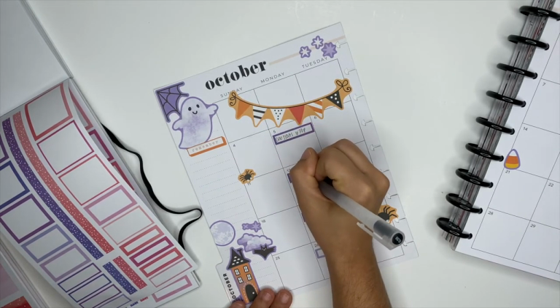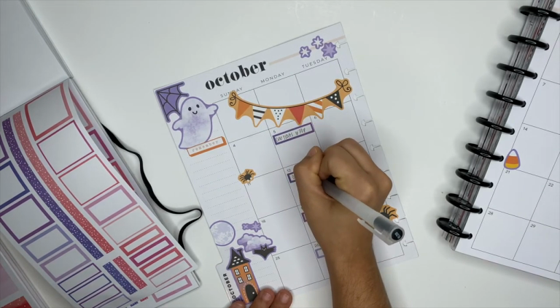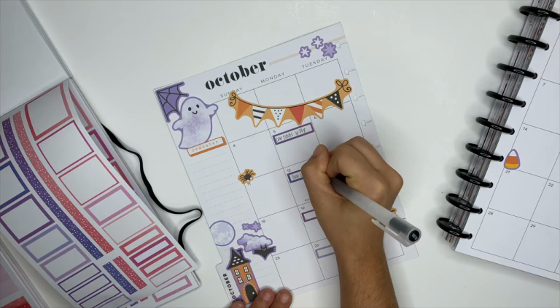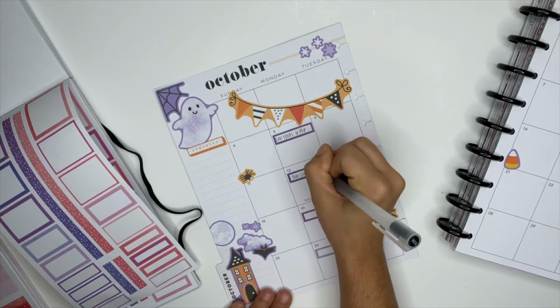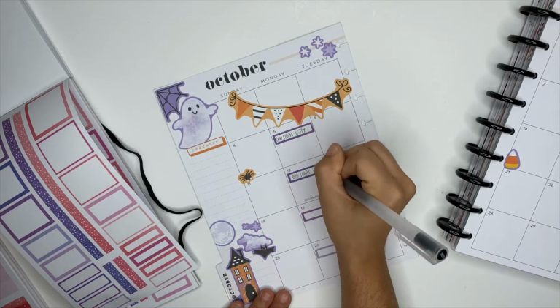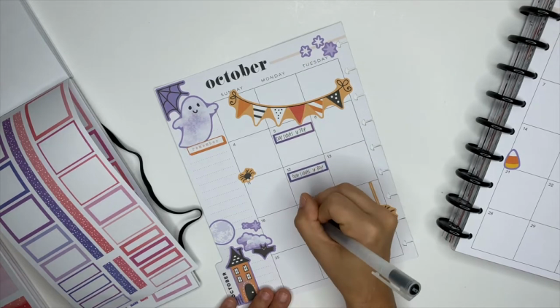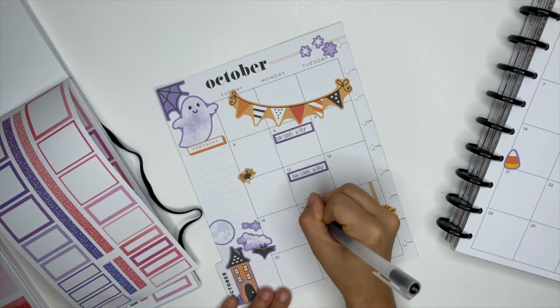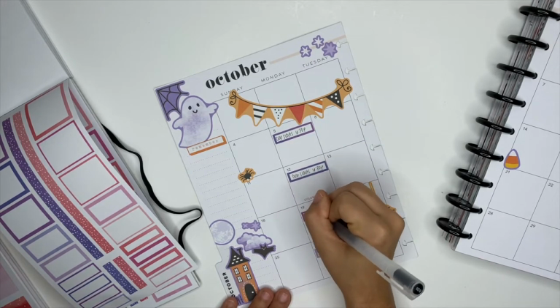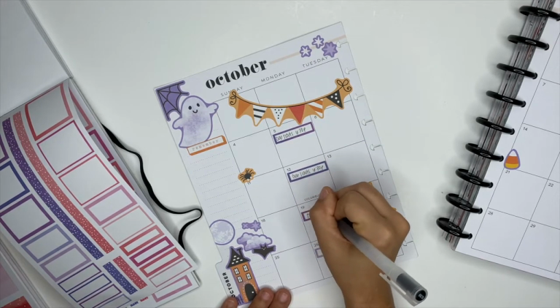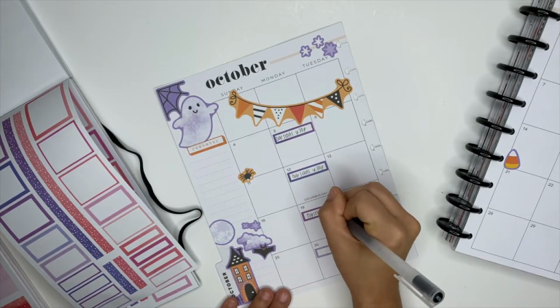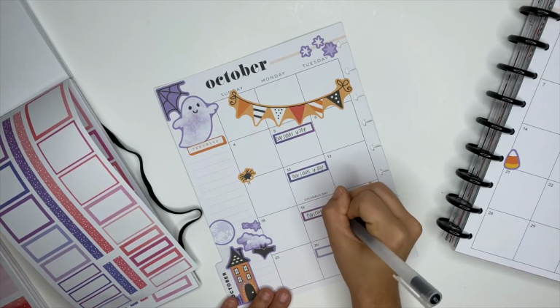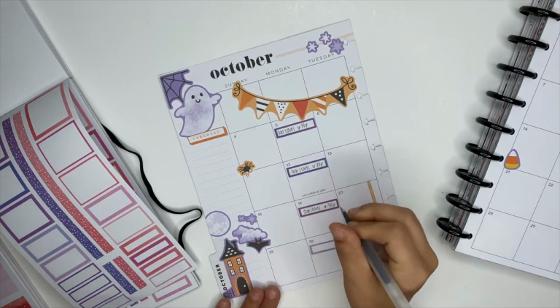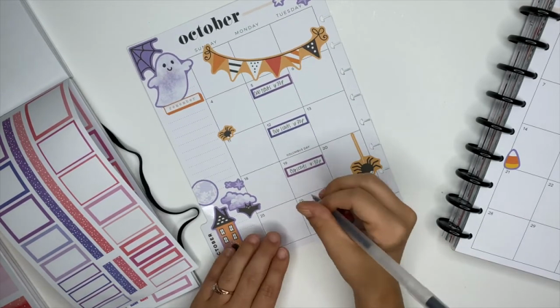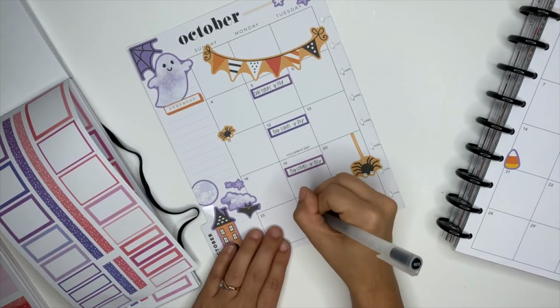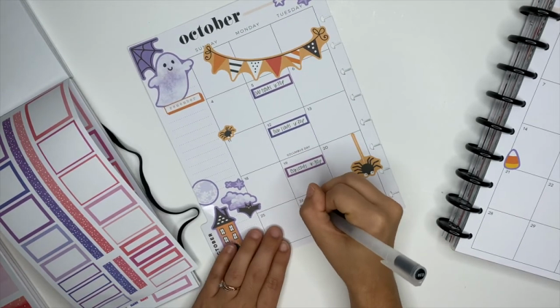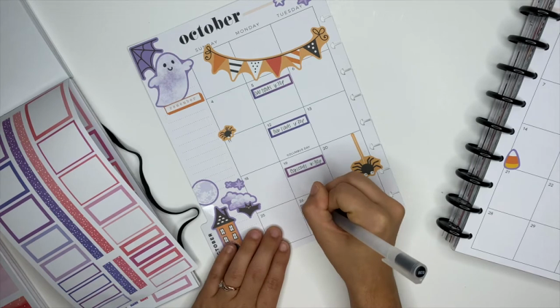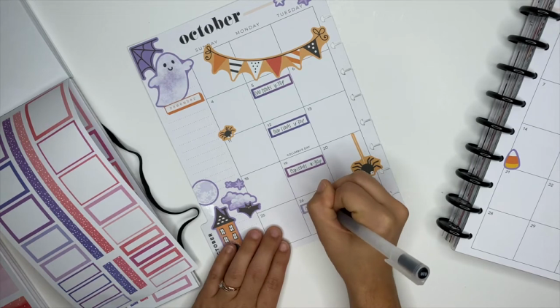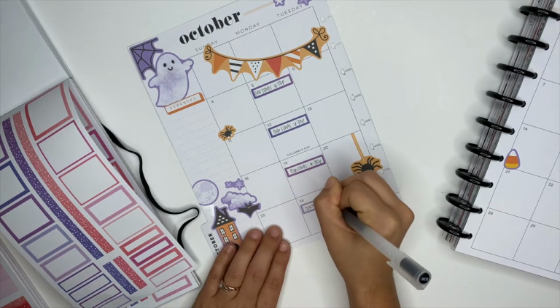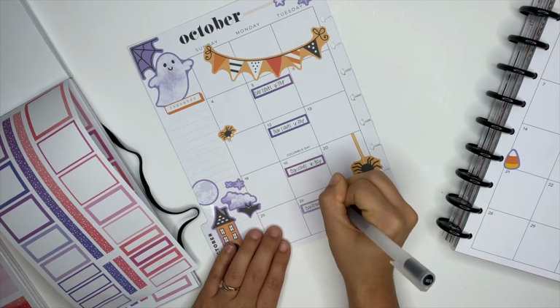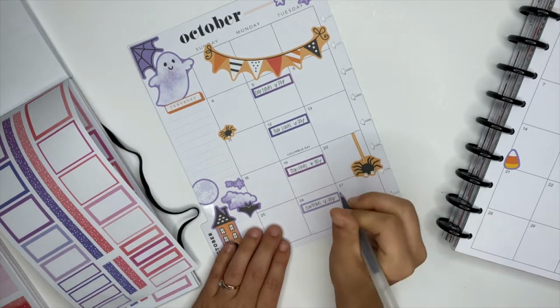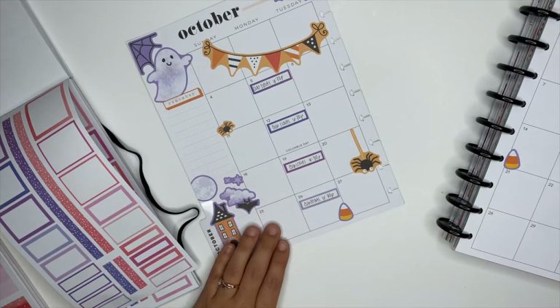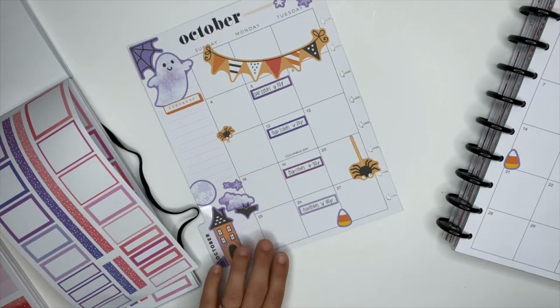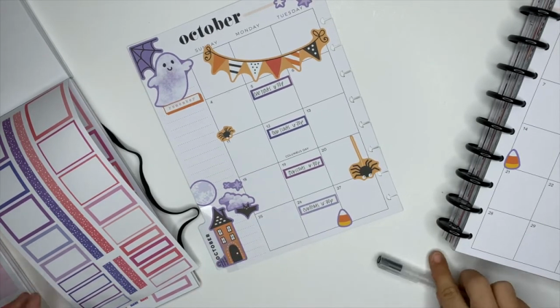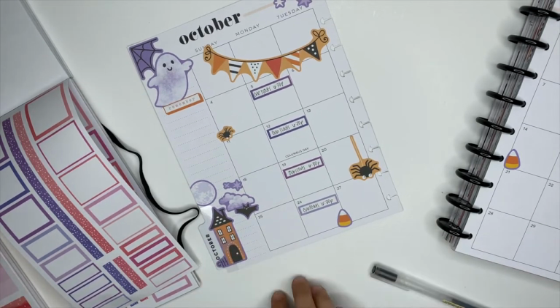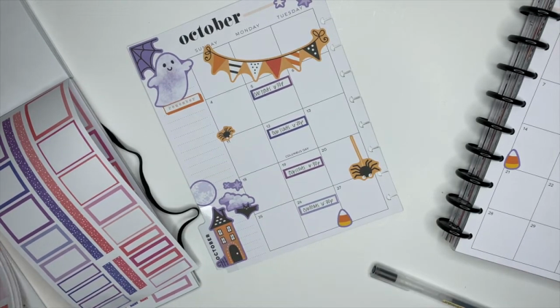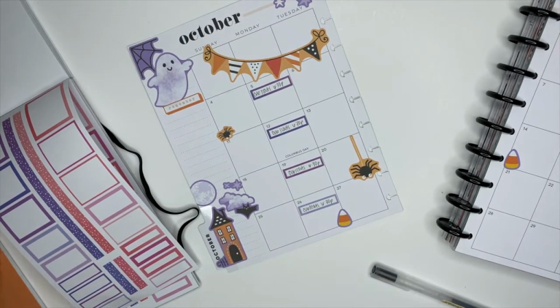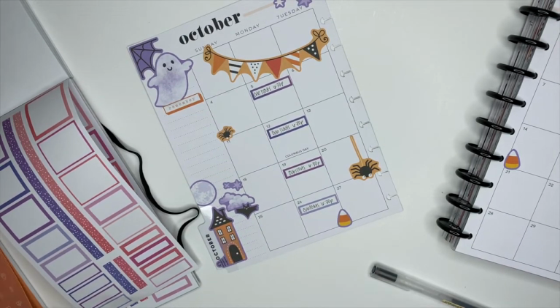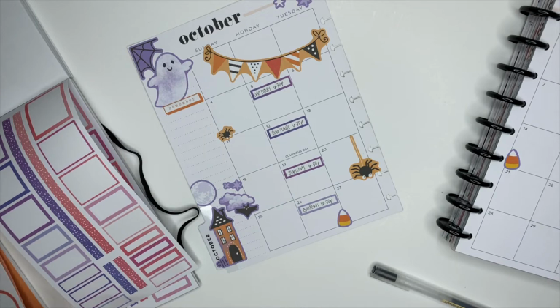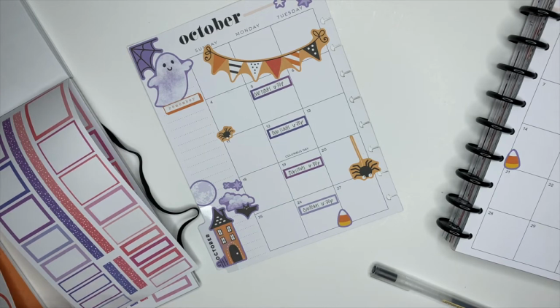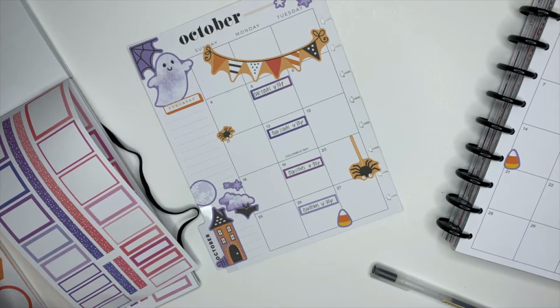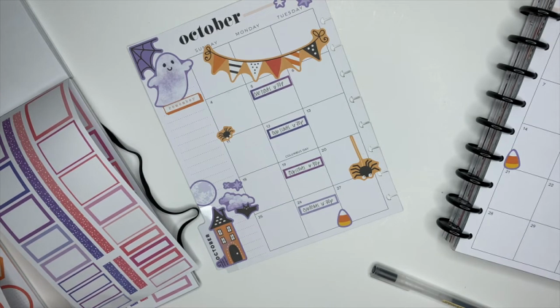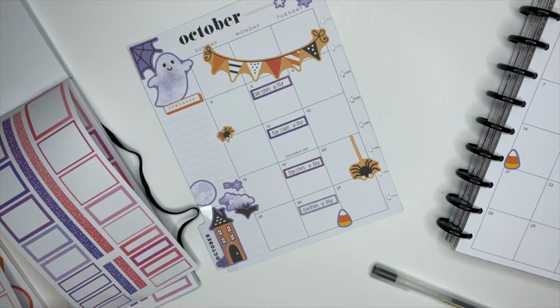The pen that I'm using is the Muji 0.38. You can find this on Amazon — I will link it down below as well. It's one of my favorite pens to use inside of my planner, and I highly, highly, highly recommend it.